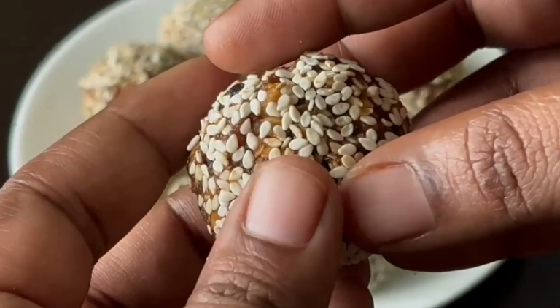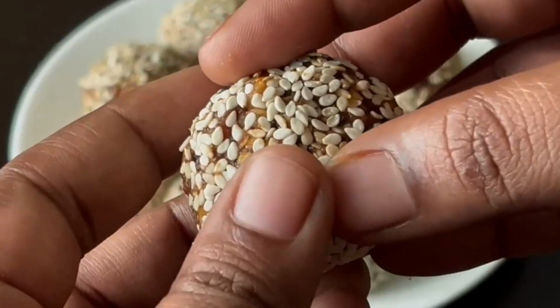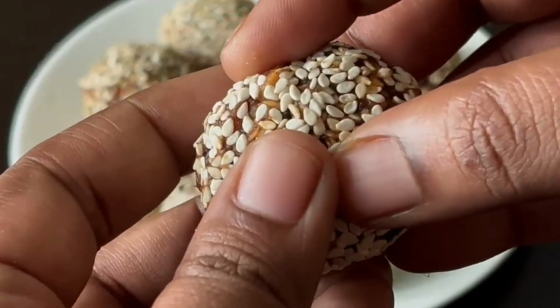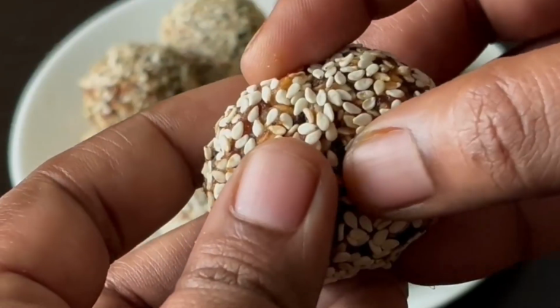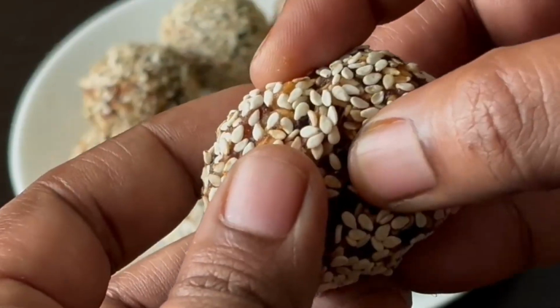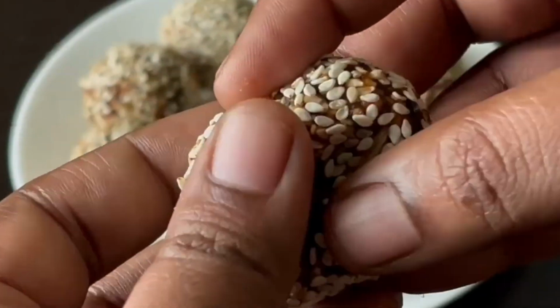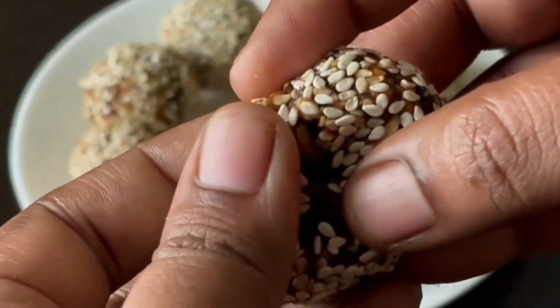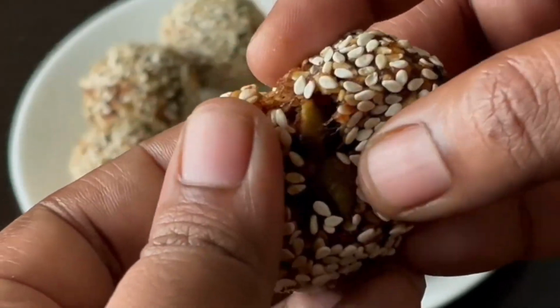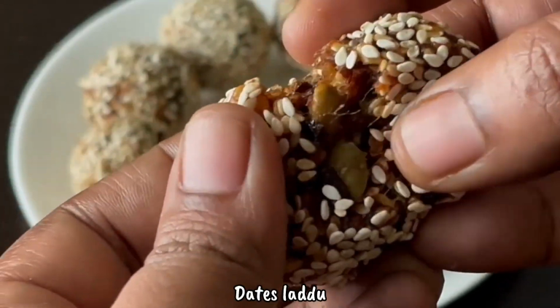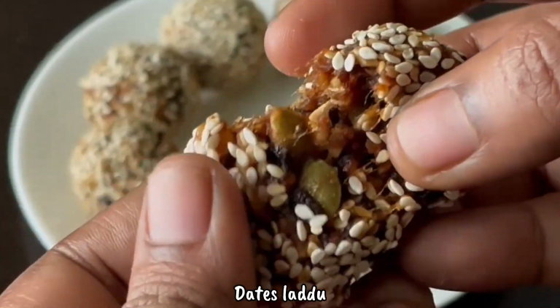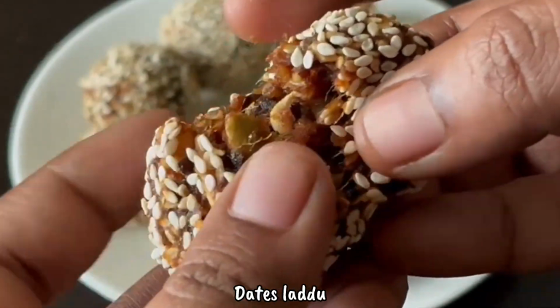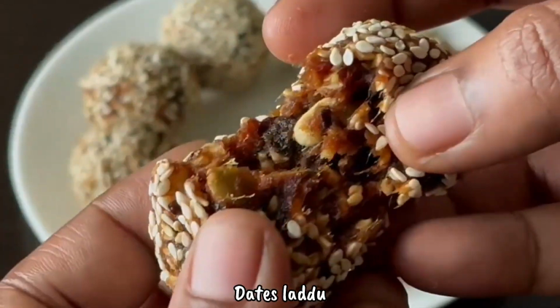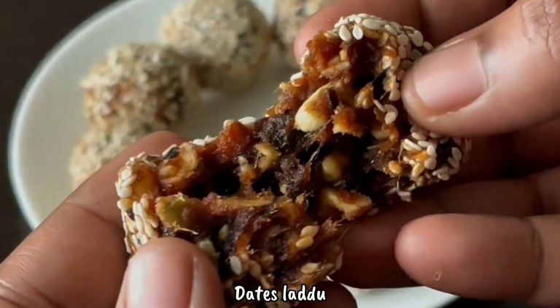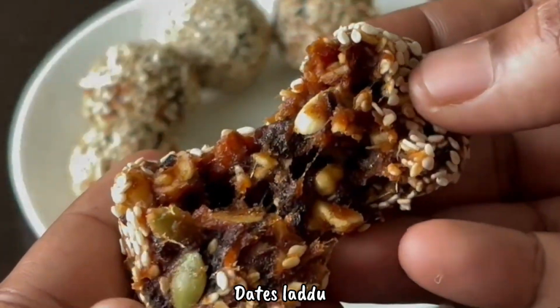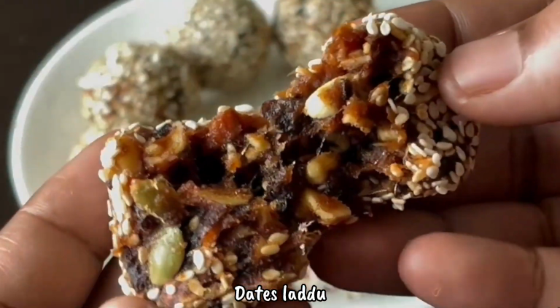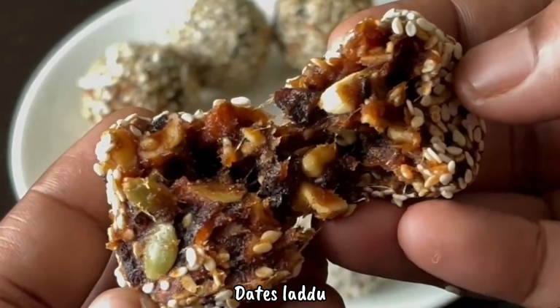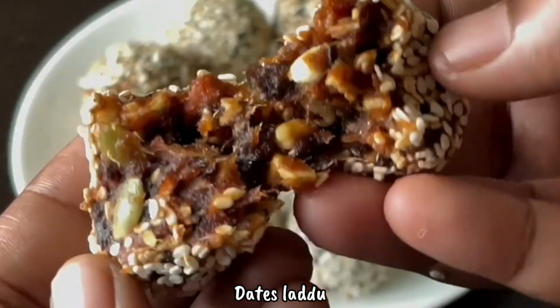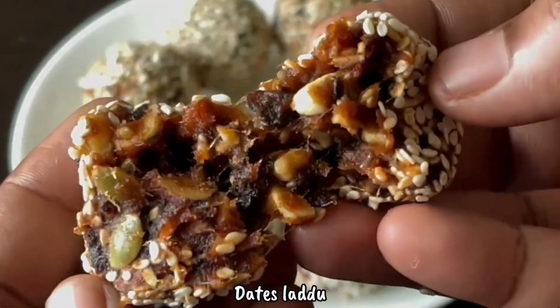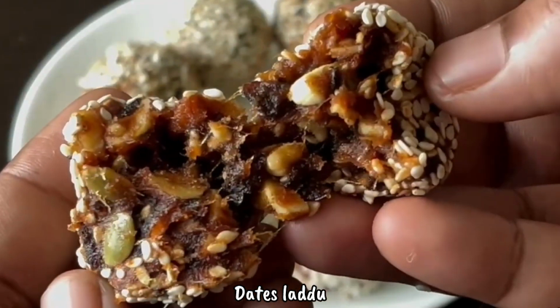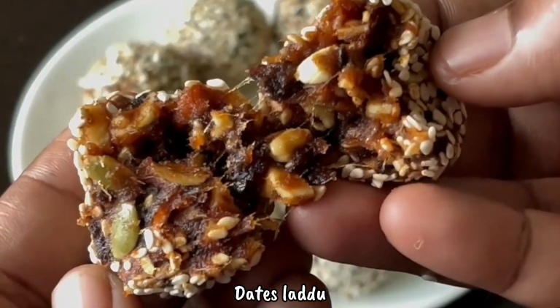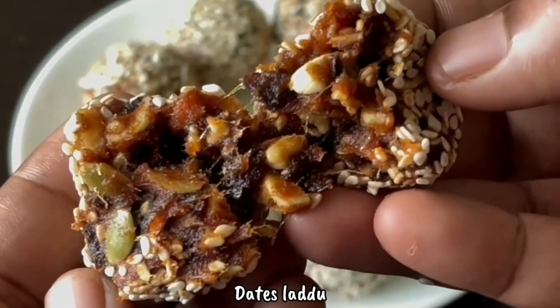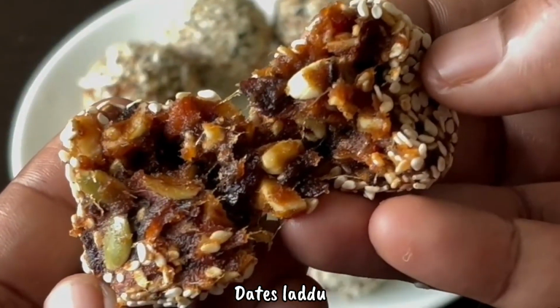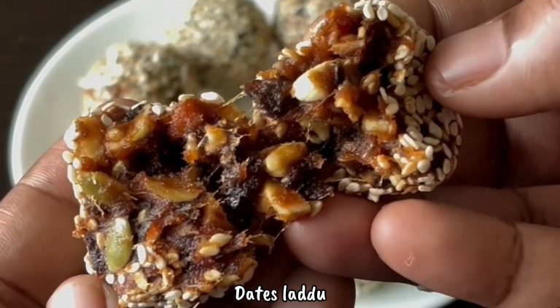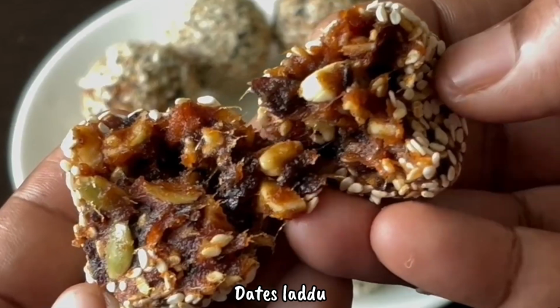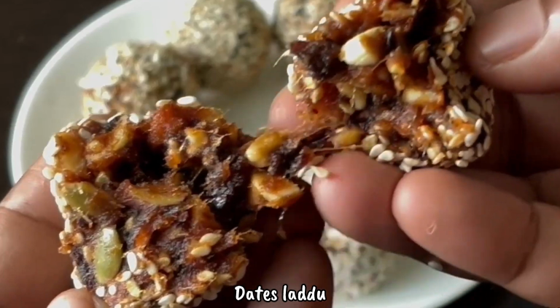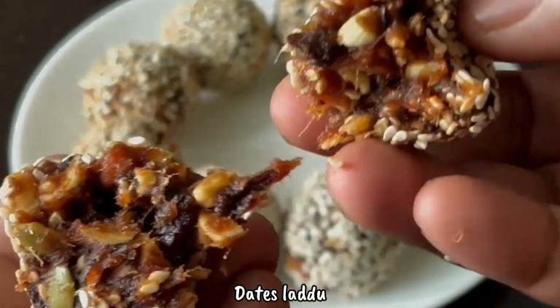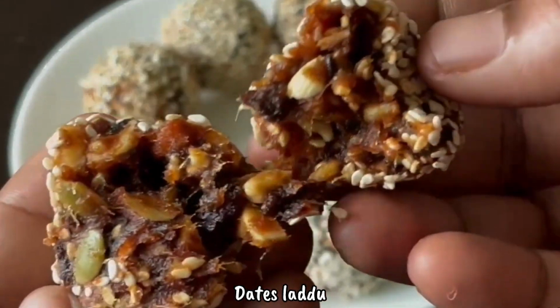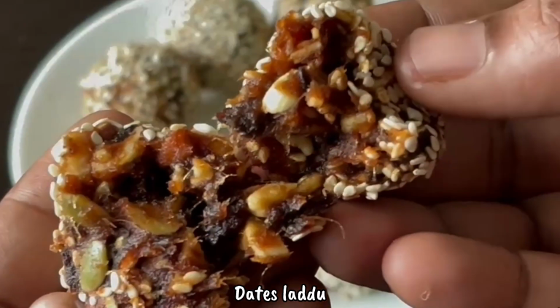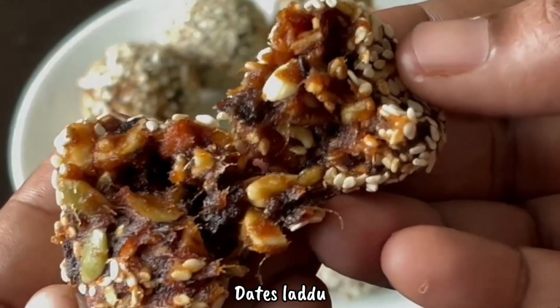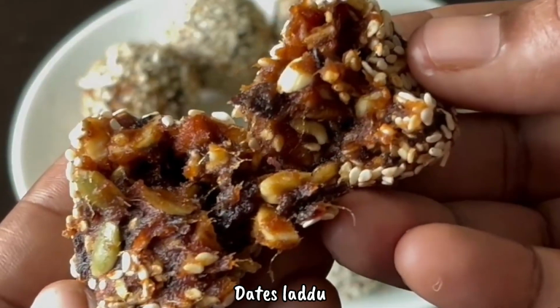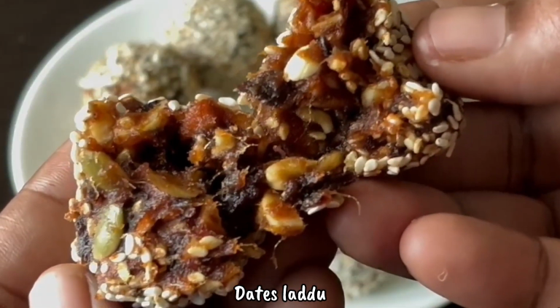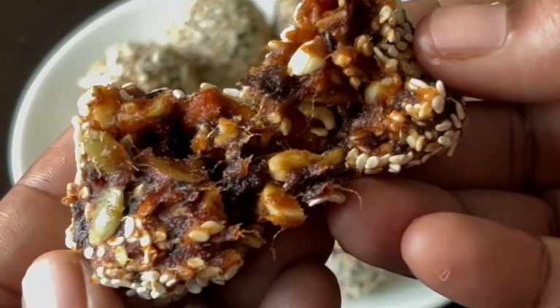Assalamualaikum, welcome to Shala's Recipes. This recipe is a very healthy recipe: Tates Laddu.